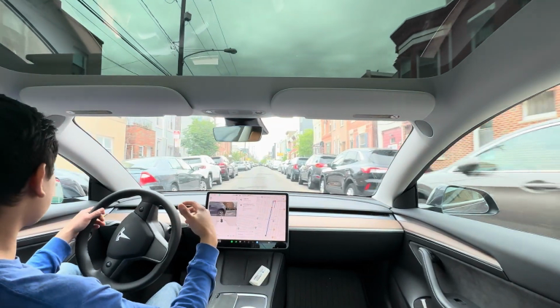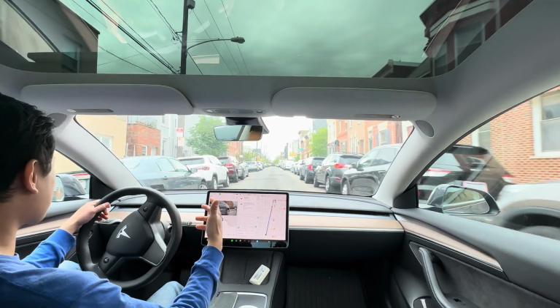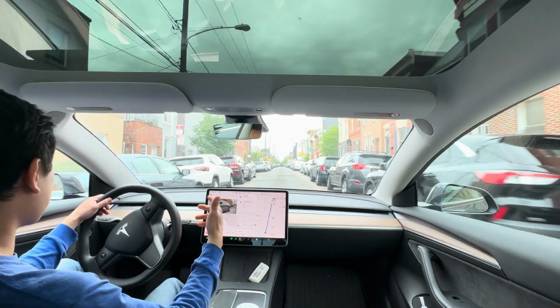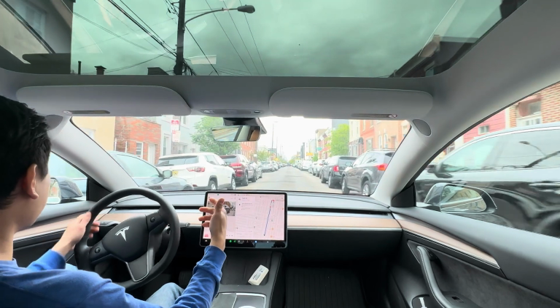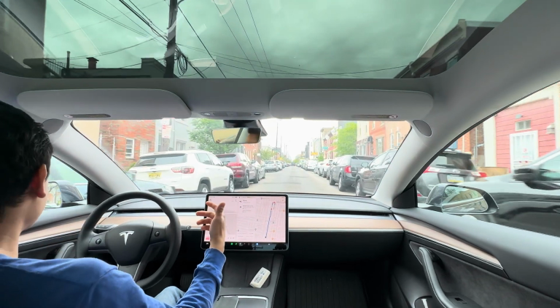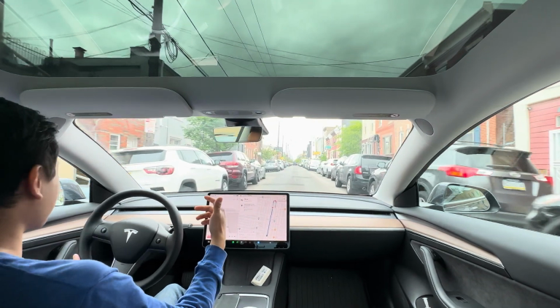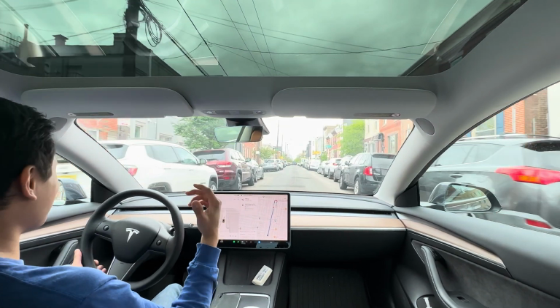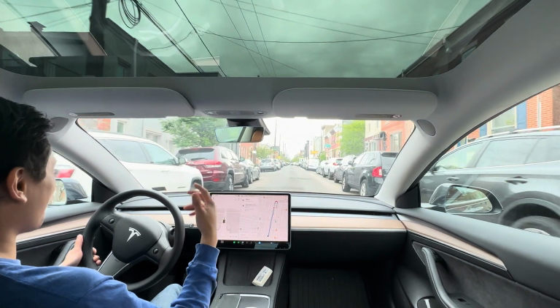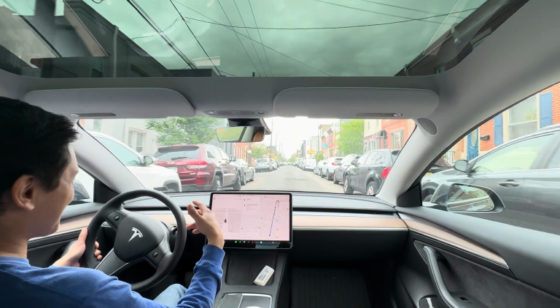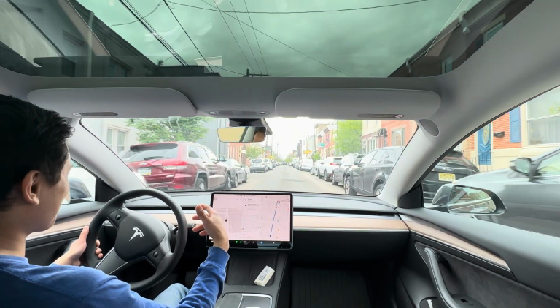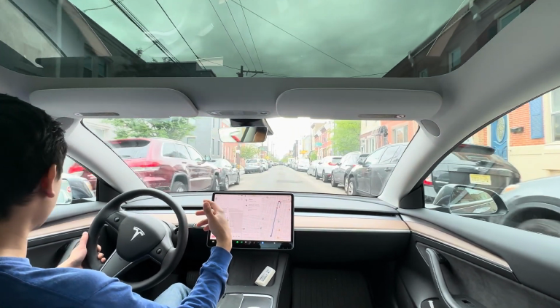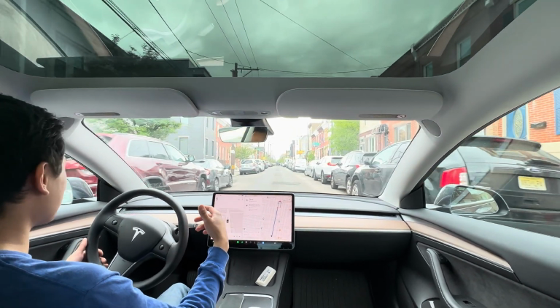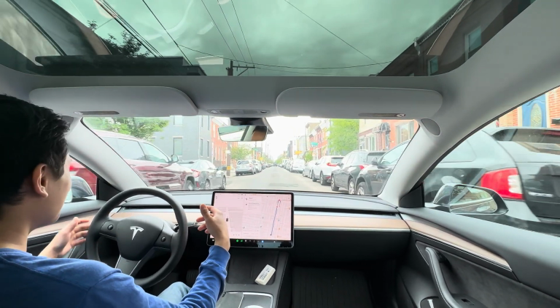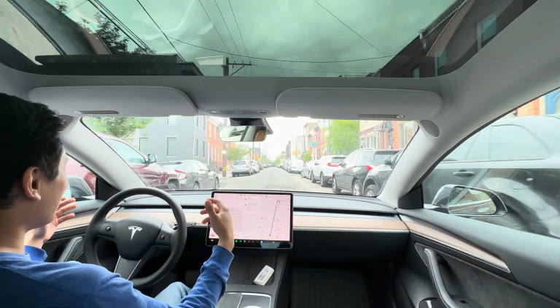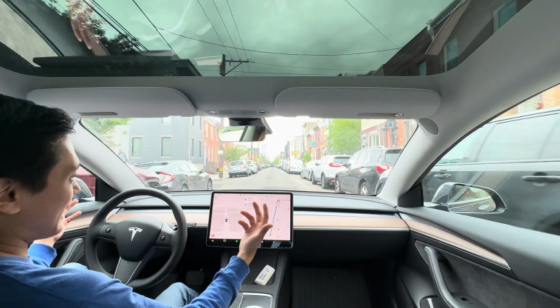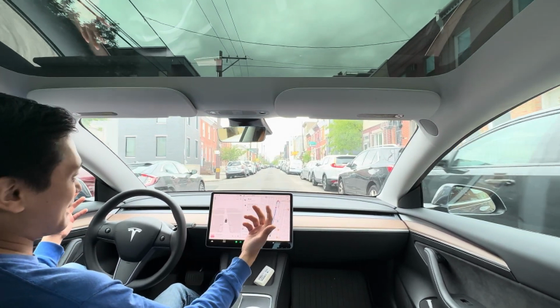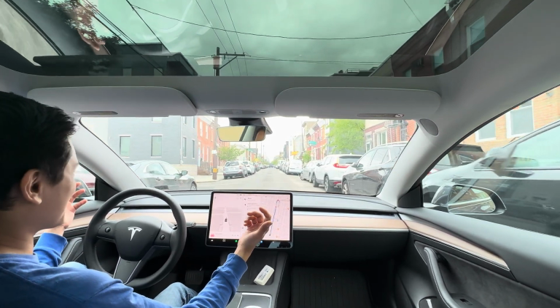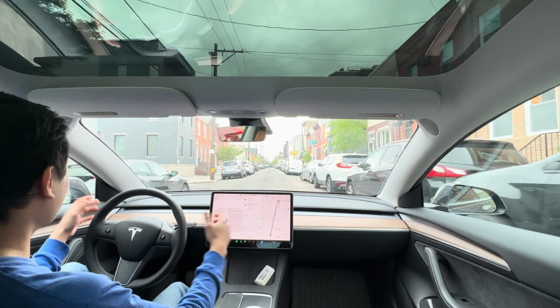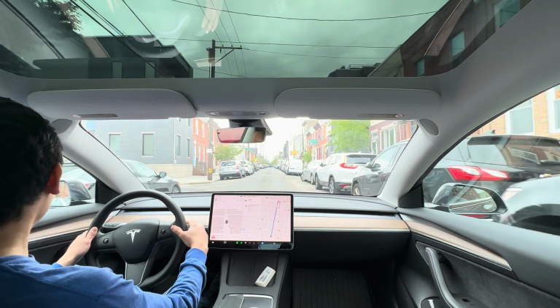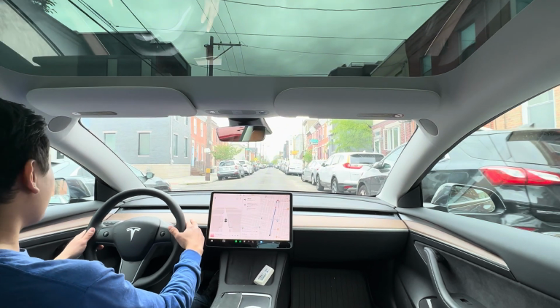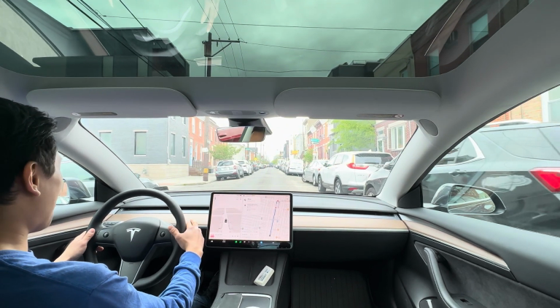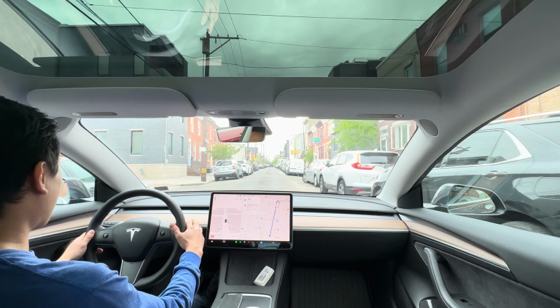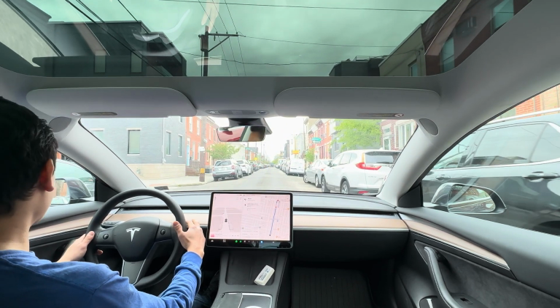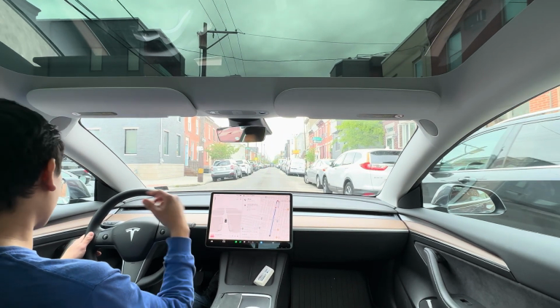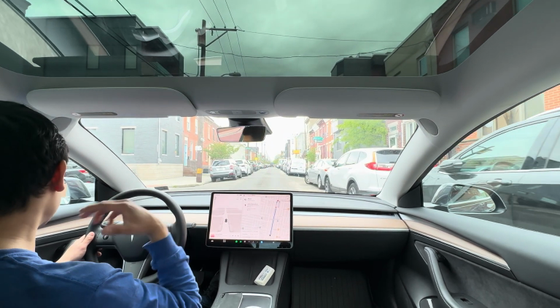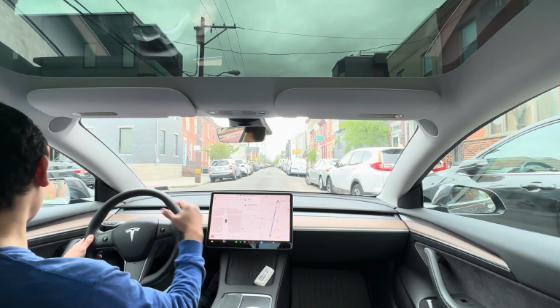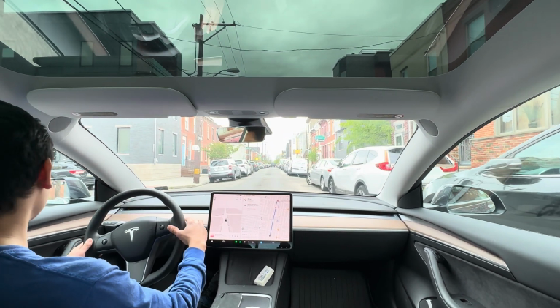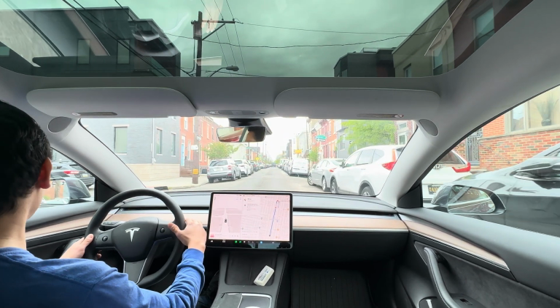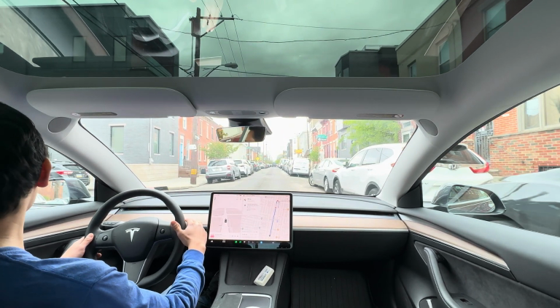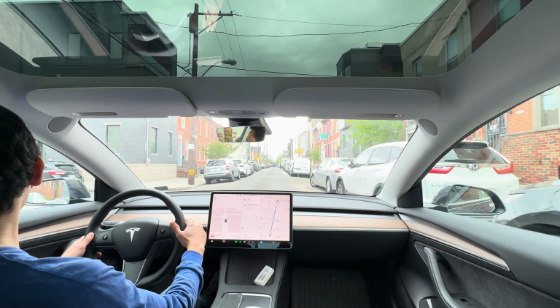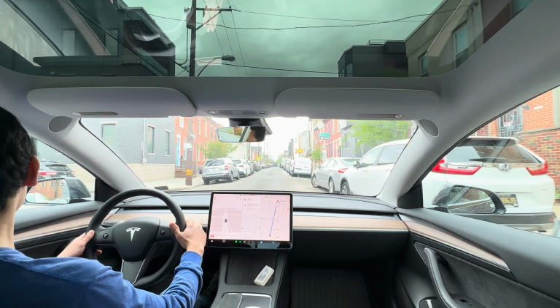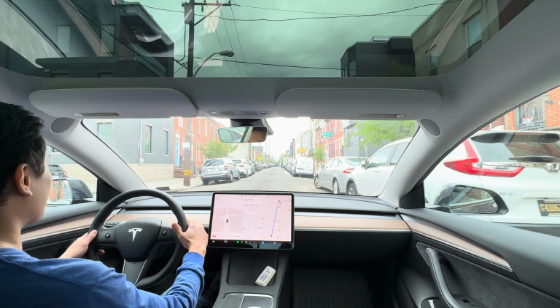Let's give this another shot. I just drove down this street with FSD and the camera wasn't on. My hair is standing up straight on the back of my neck right now.